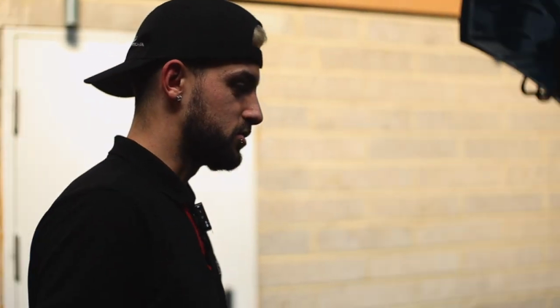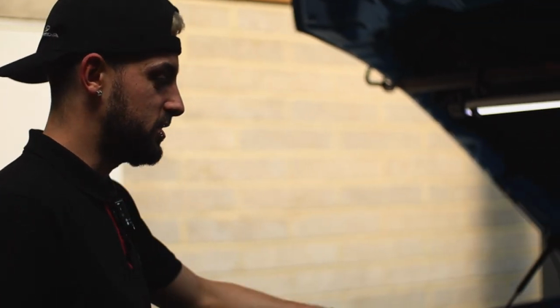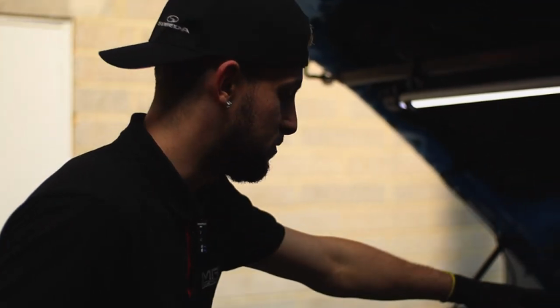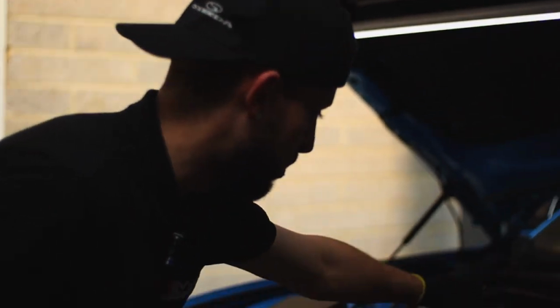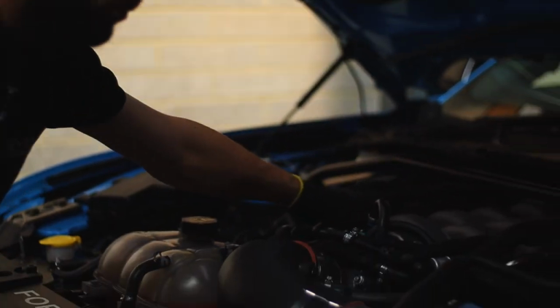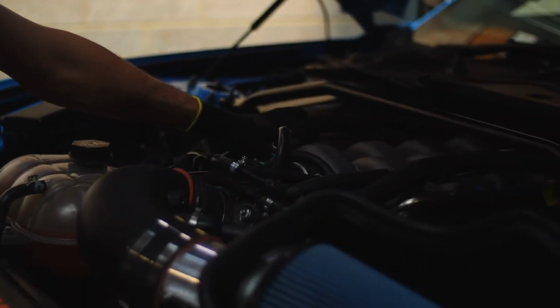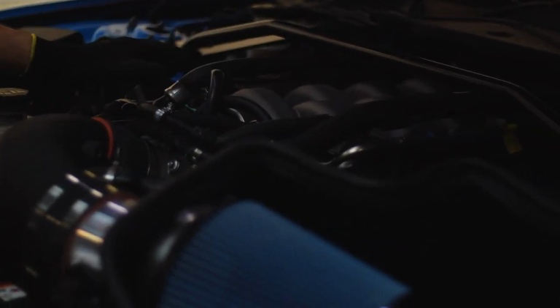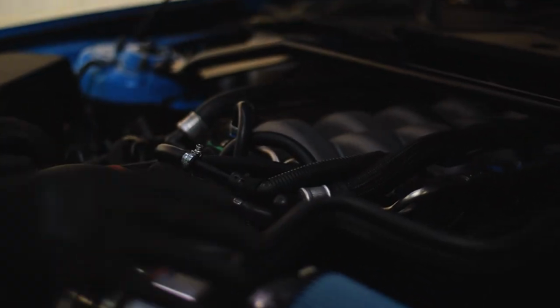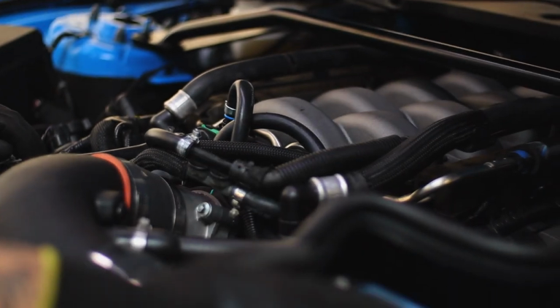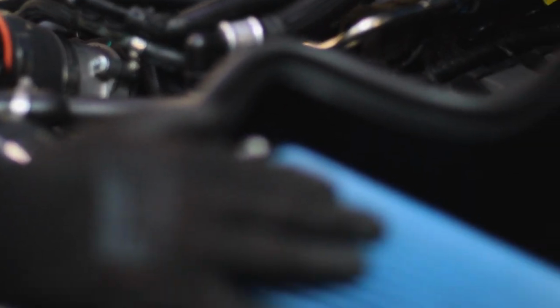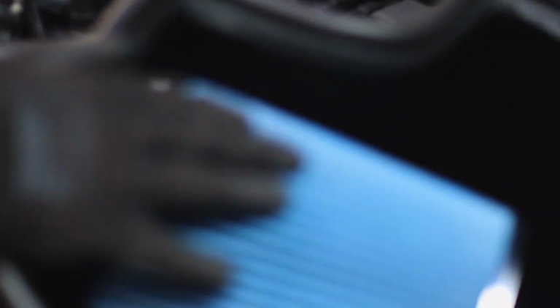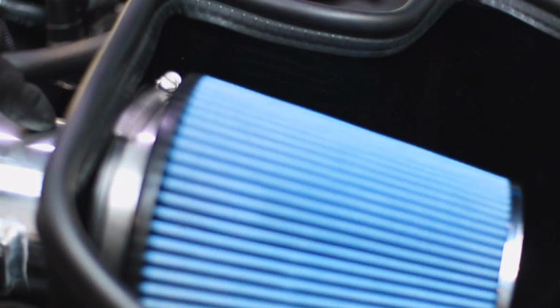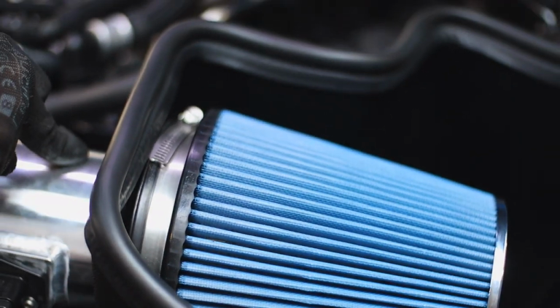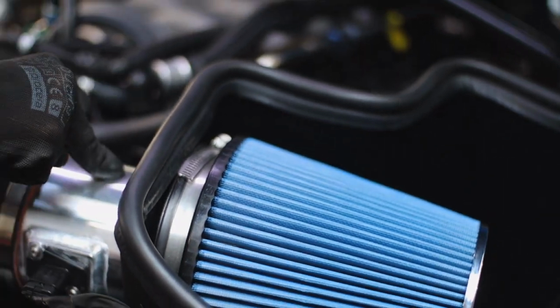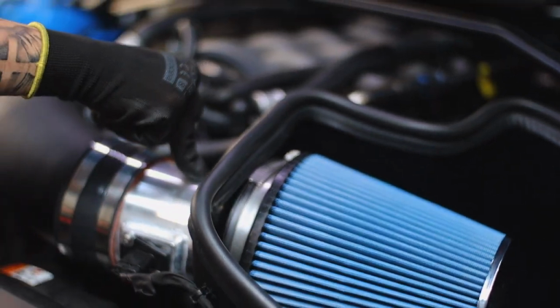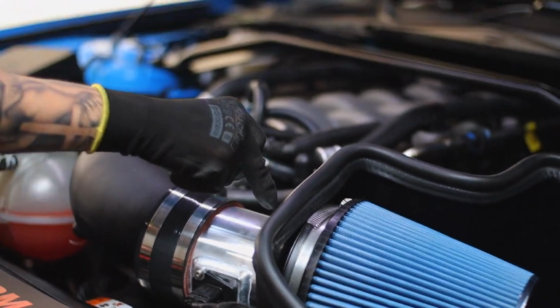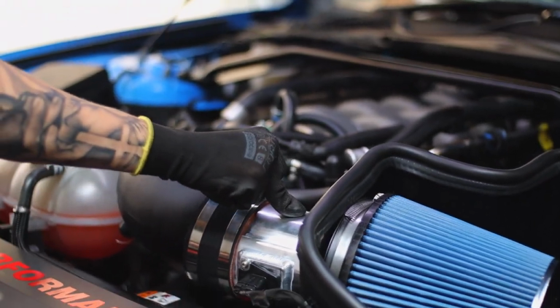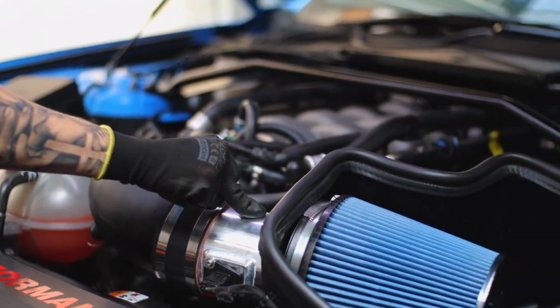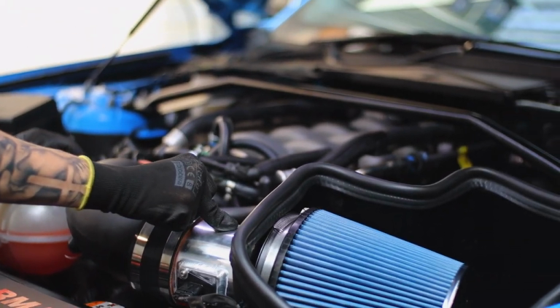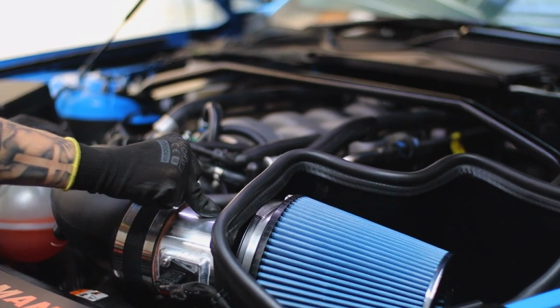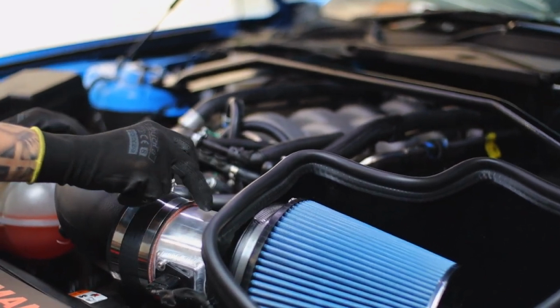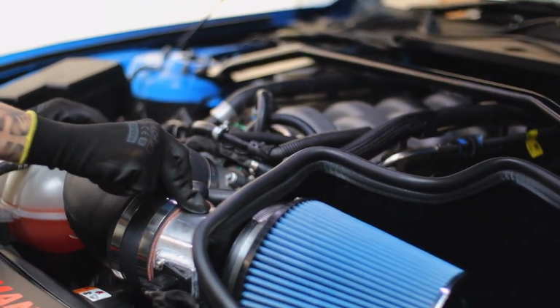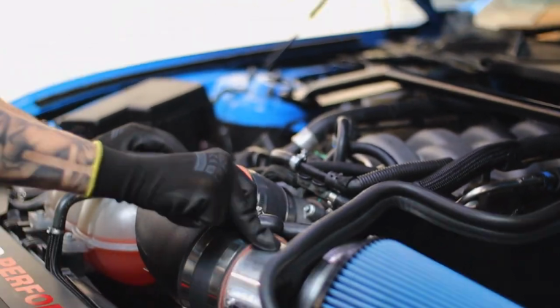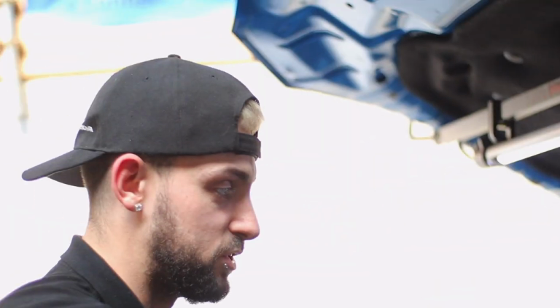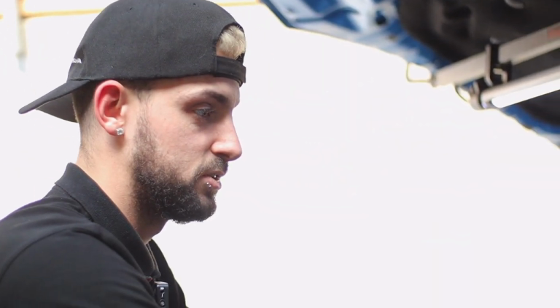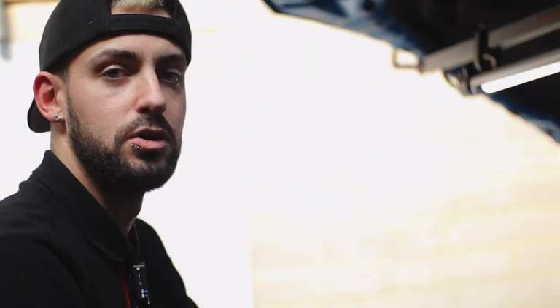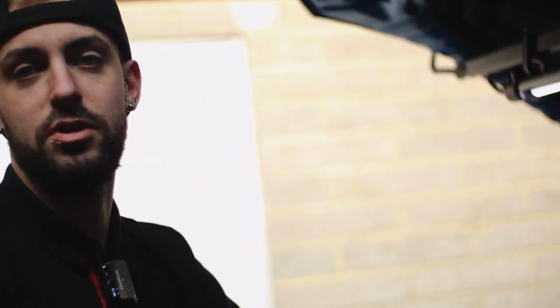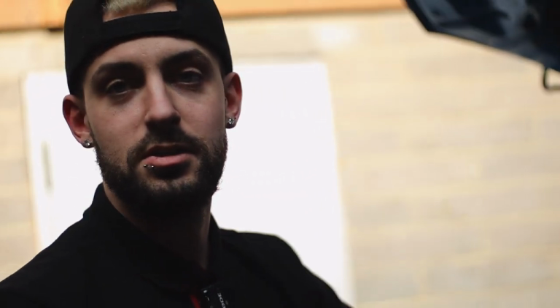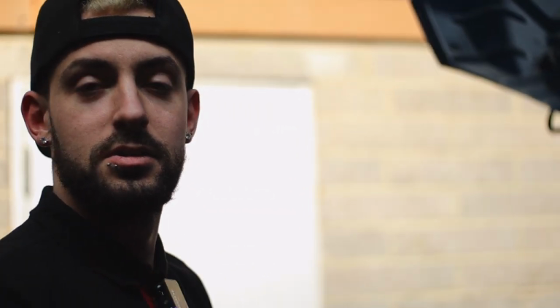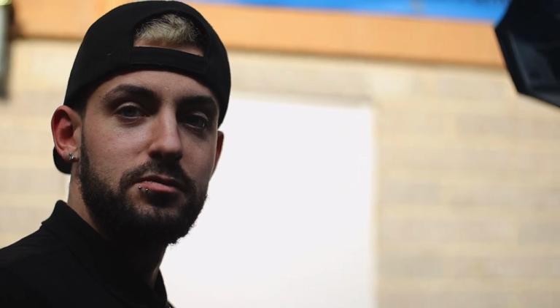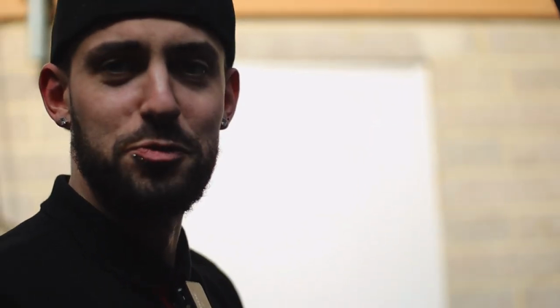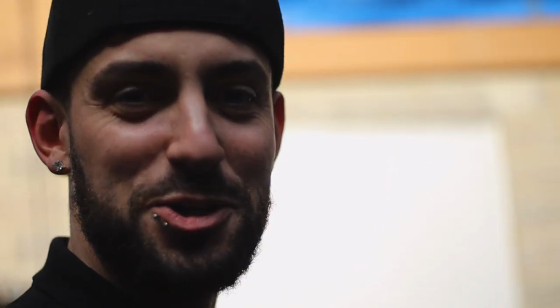The 2018 manifold is all on and plumbed in. It already had a Steeda cold air intake with the insert, so we've removed the insert for a bit more power. We should see over 500 brake horsepower with this setup.